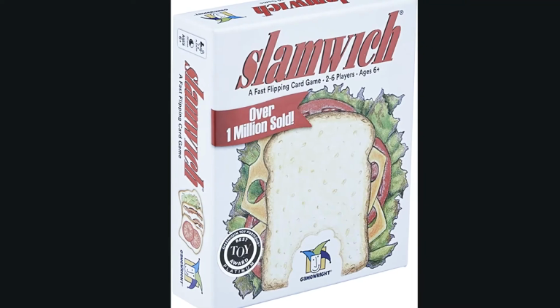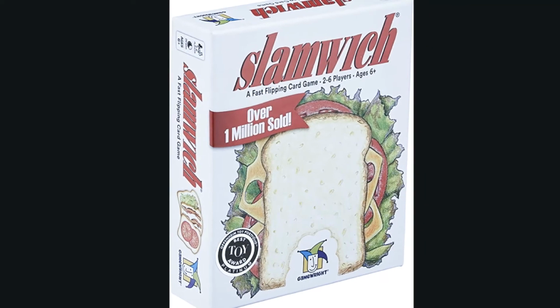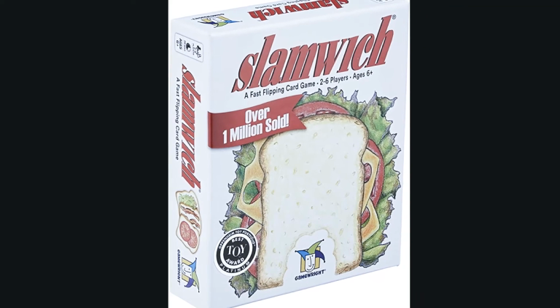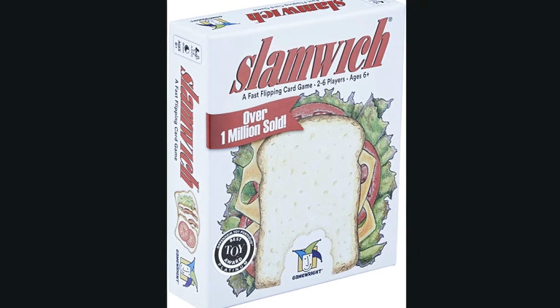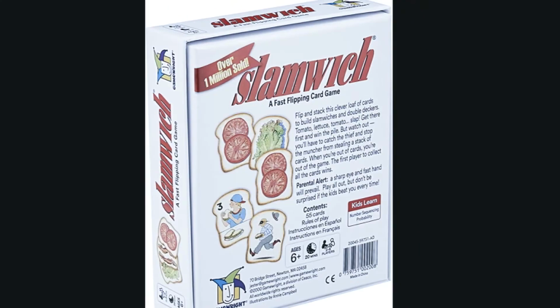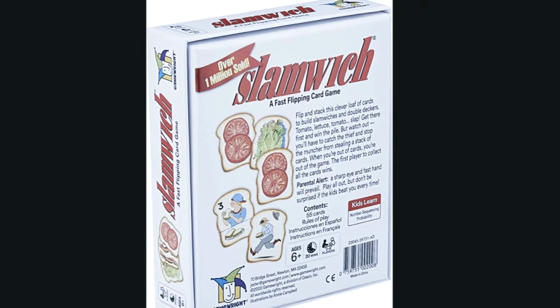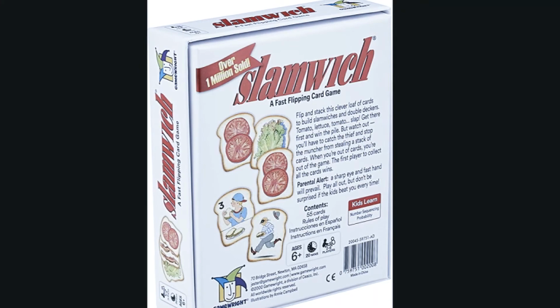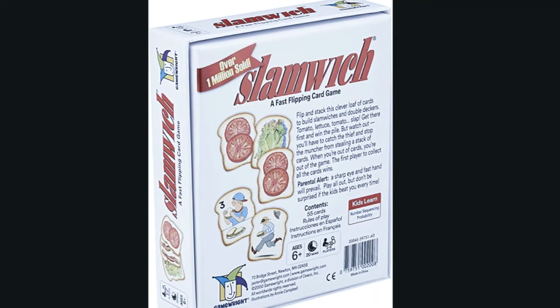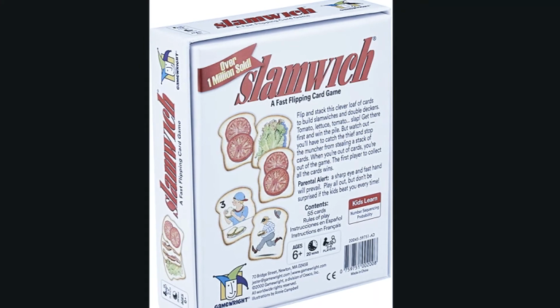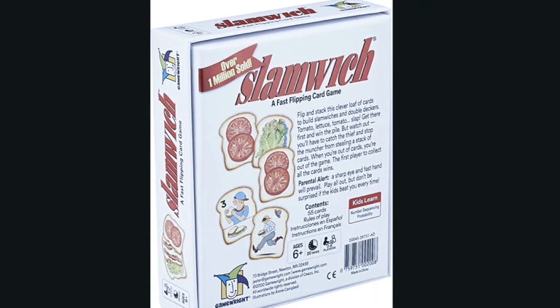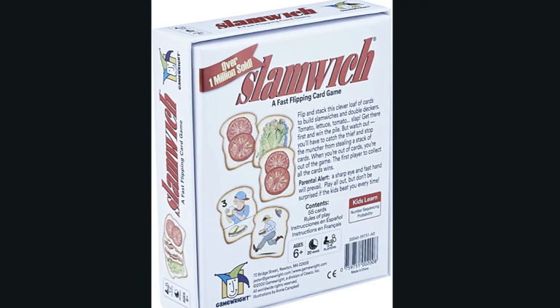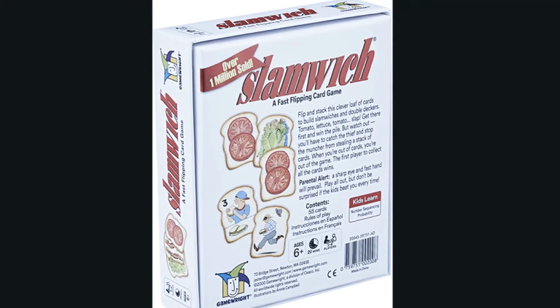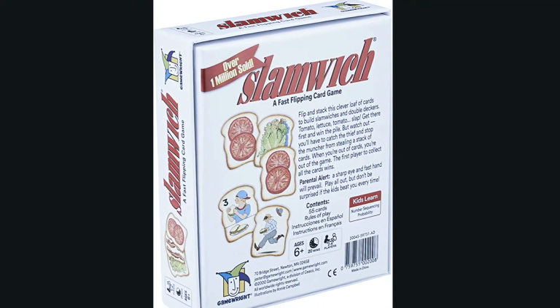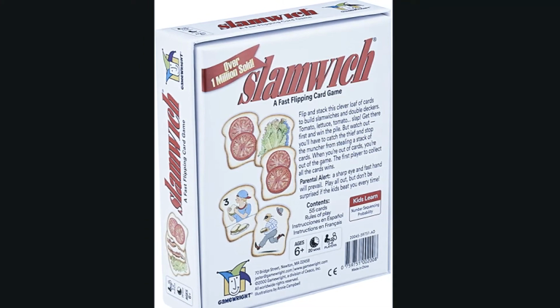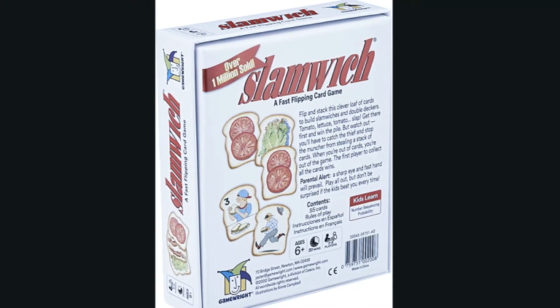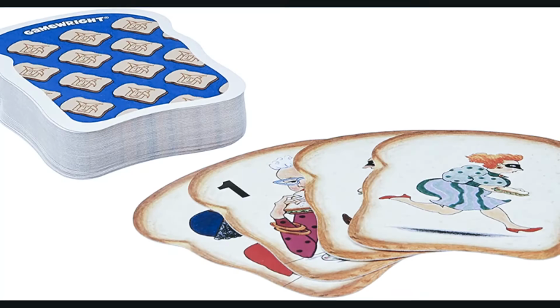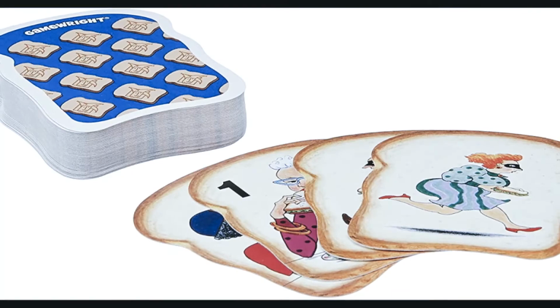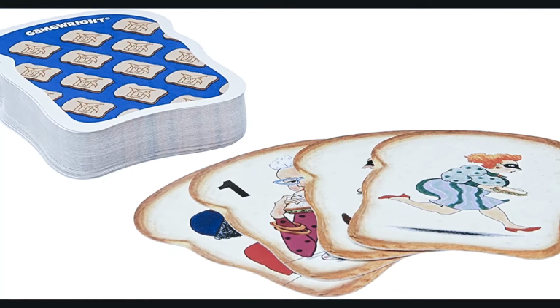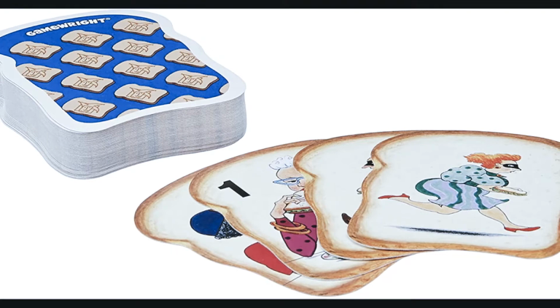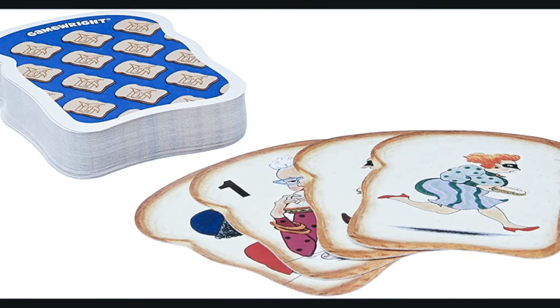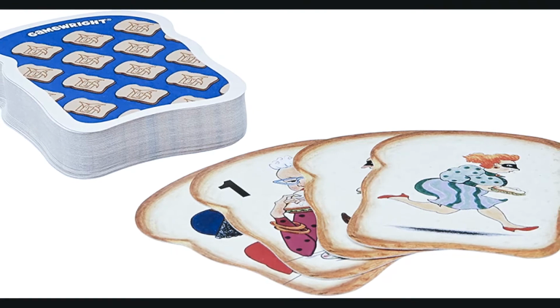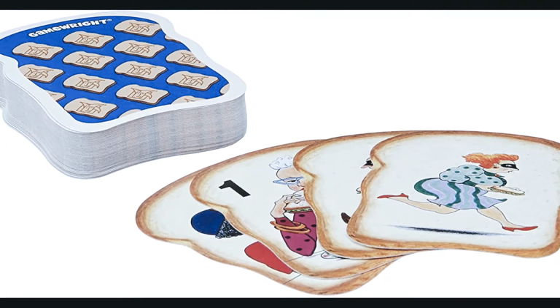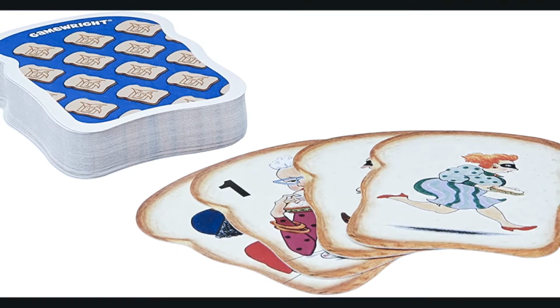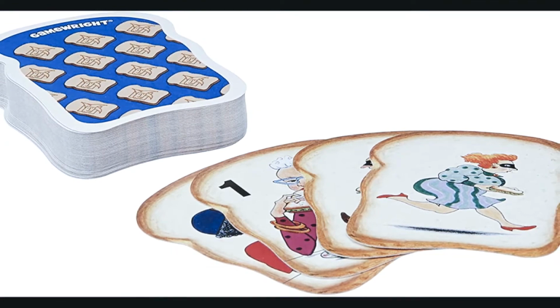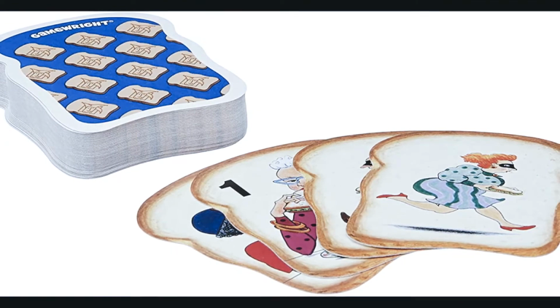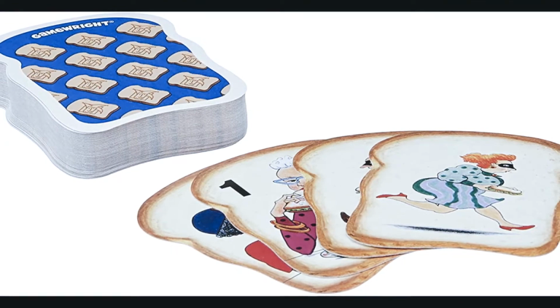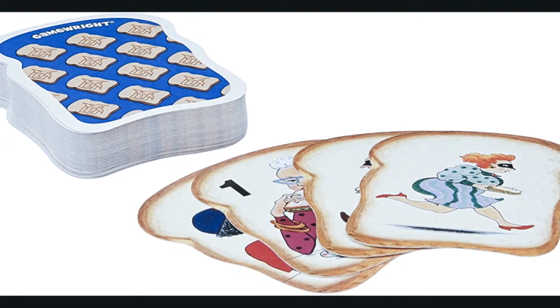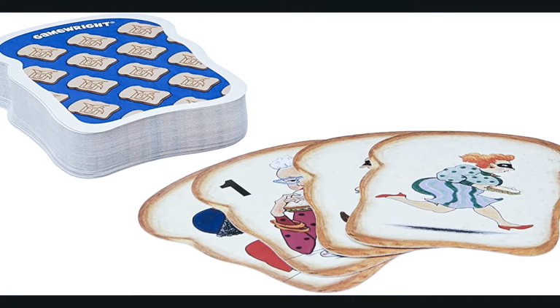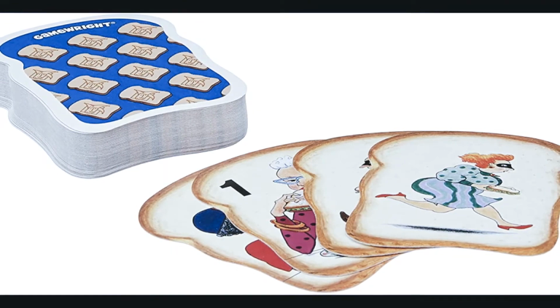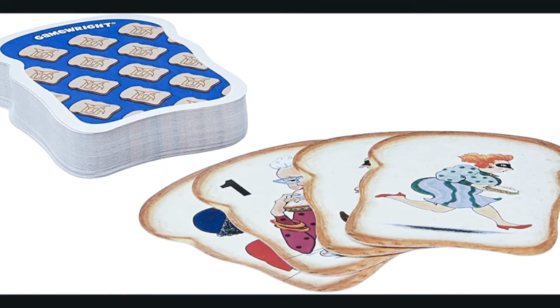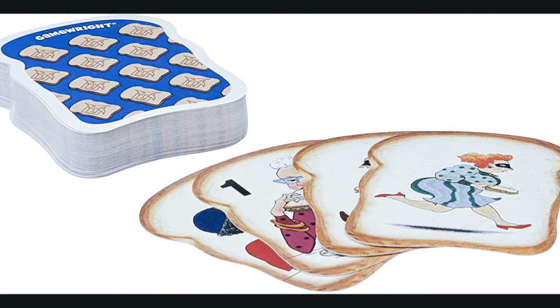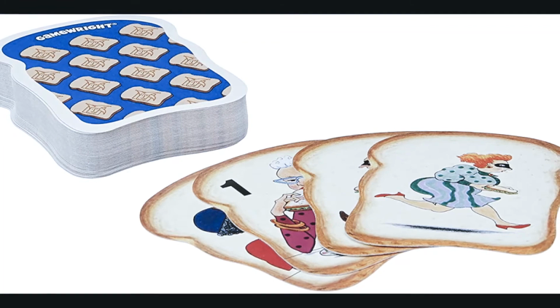Next is Slamwich. Building a sky-high sandwich is the goal of Slamwich, where you stack toppings — classics like cheese, tomato, lettuce, and bacon, and weird ones like gummy worms — and try to avoid a thief stealing your creation.